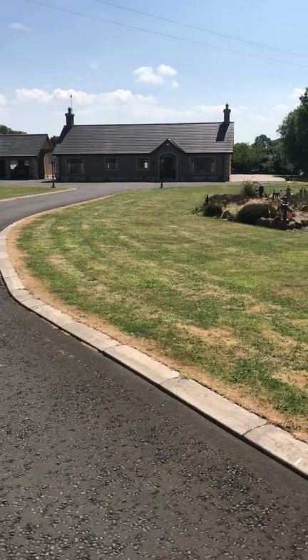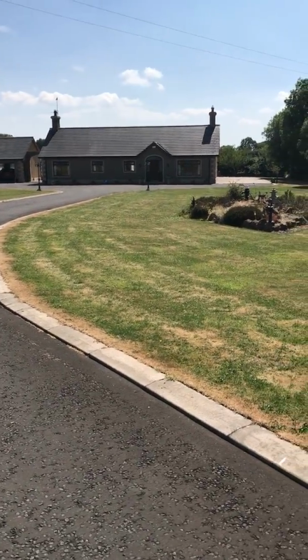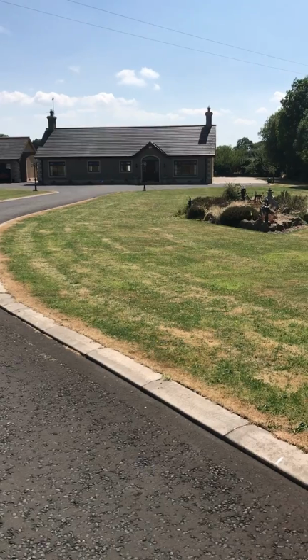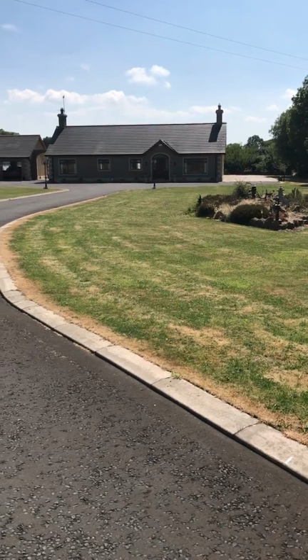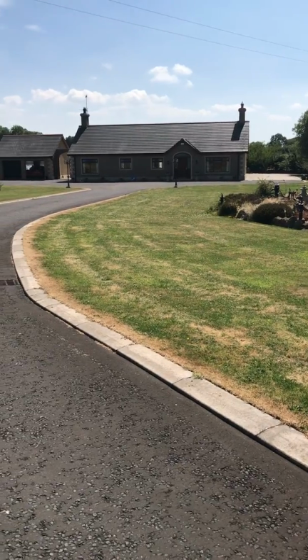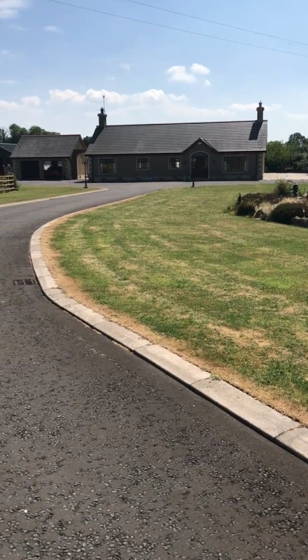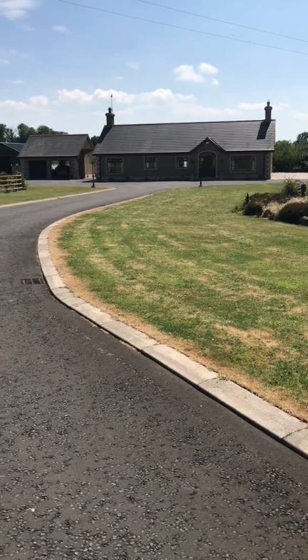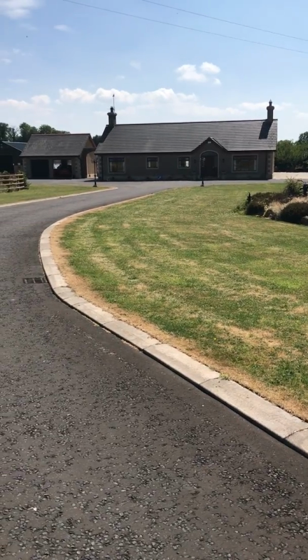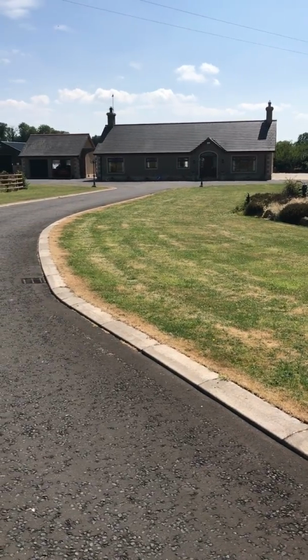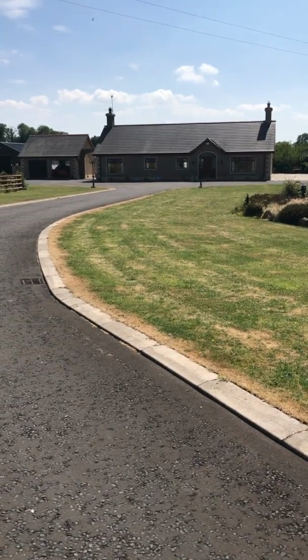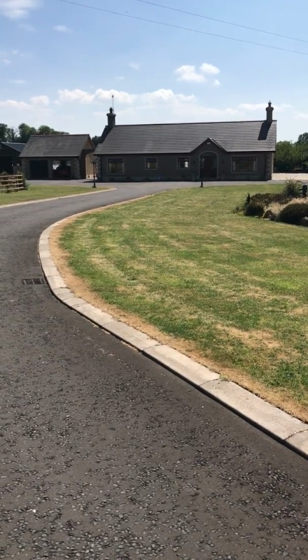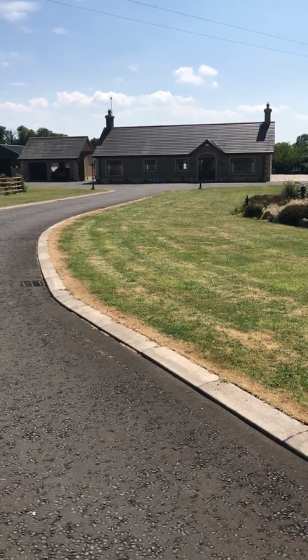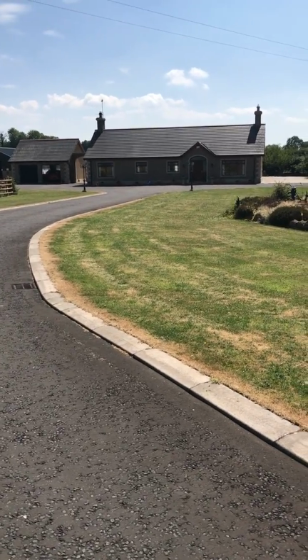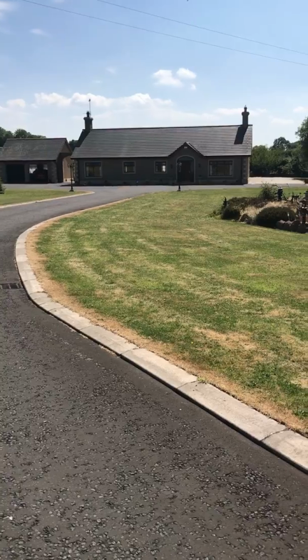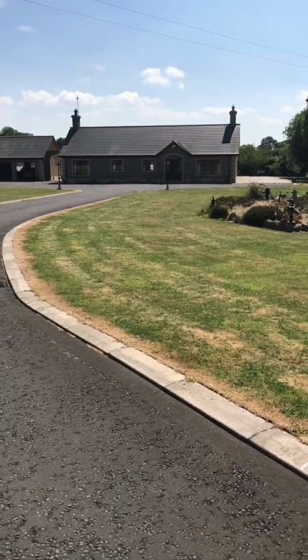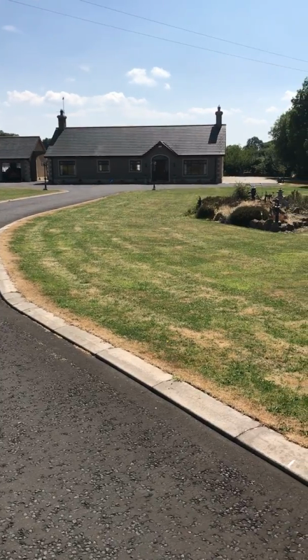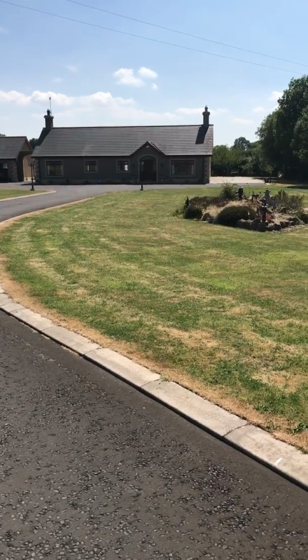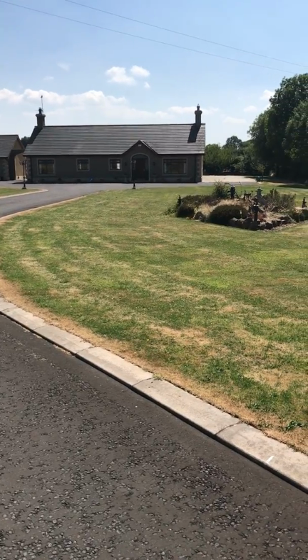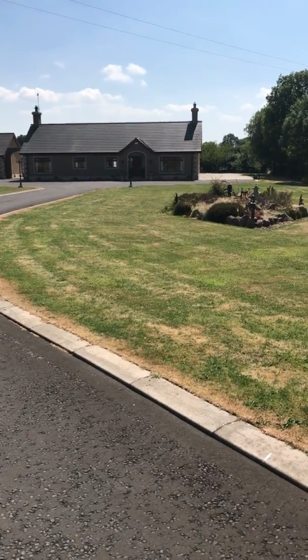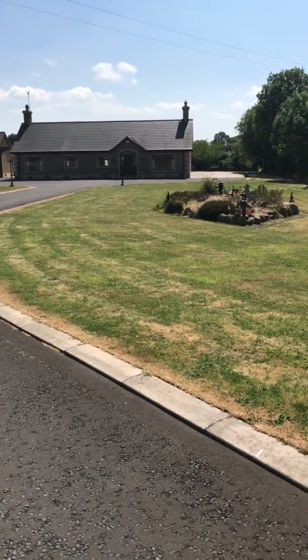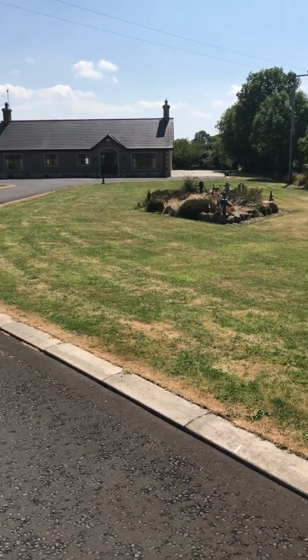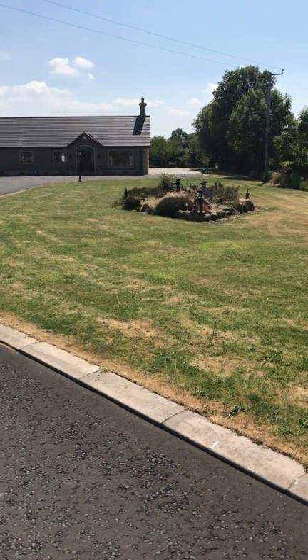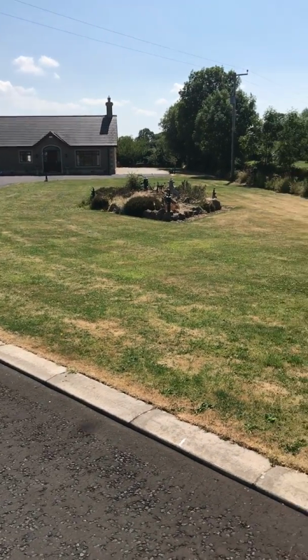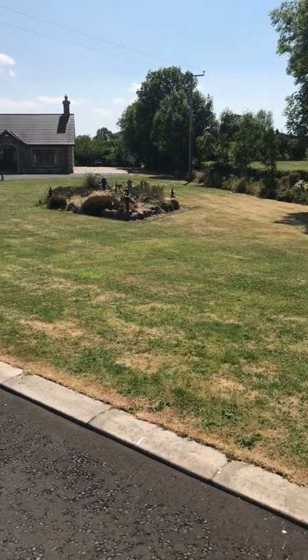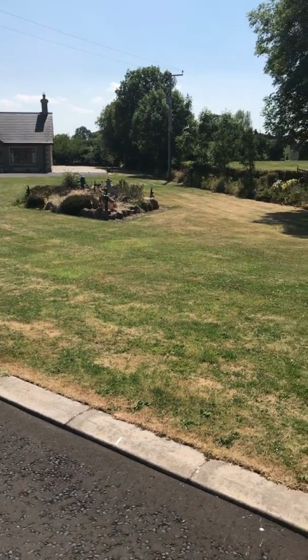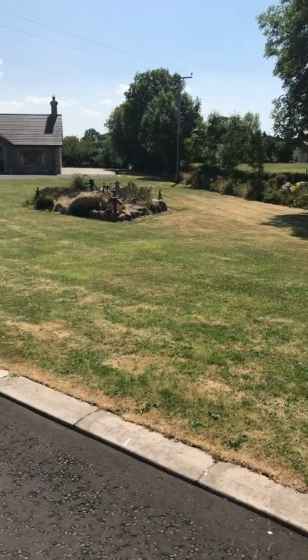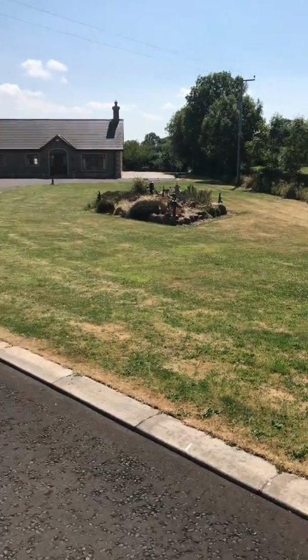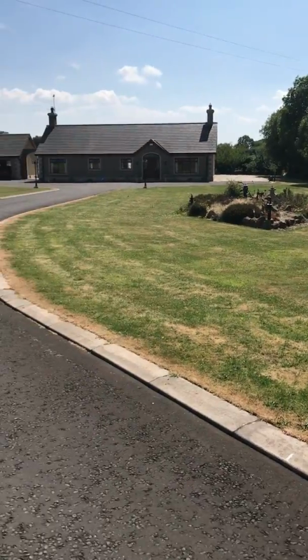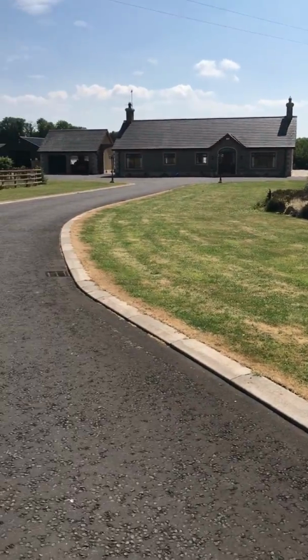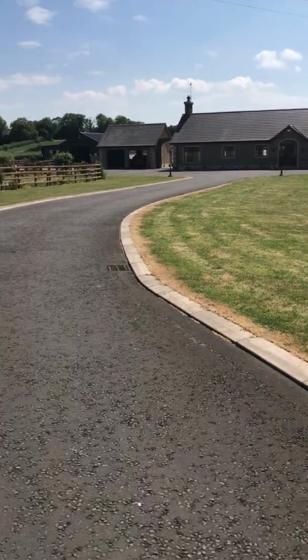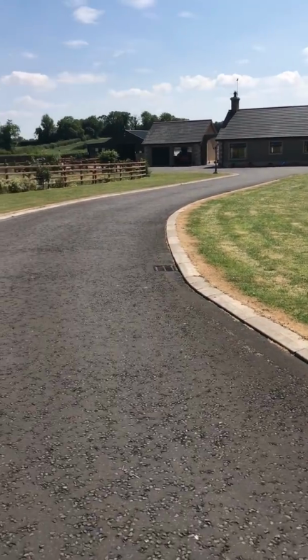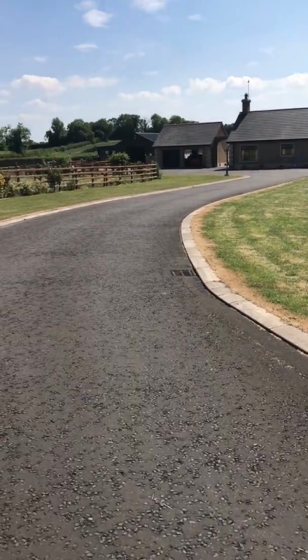It's a beautiful detached bungalow, built approximately 12 to 13 years ago on a fantastic site with lovely gardens. You have a lovely sweeping driveway.